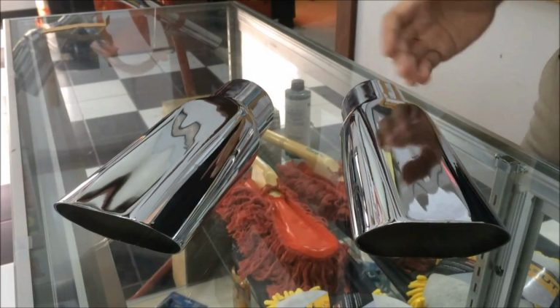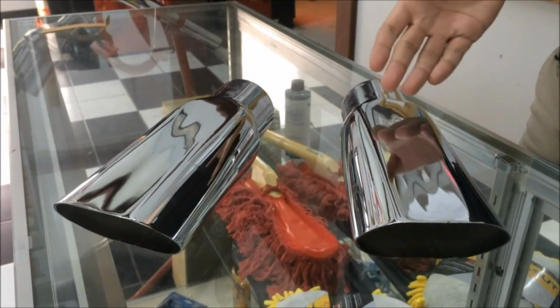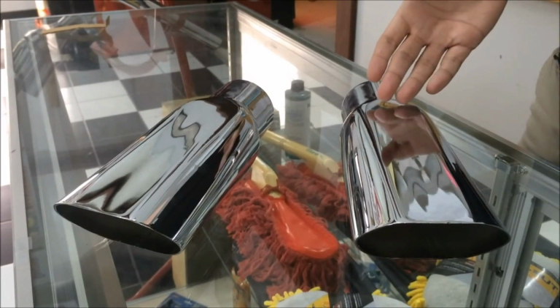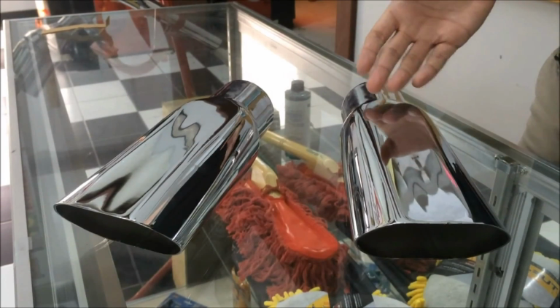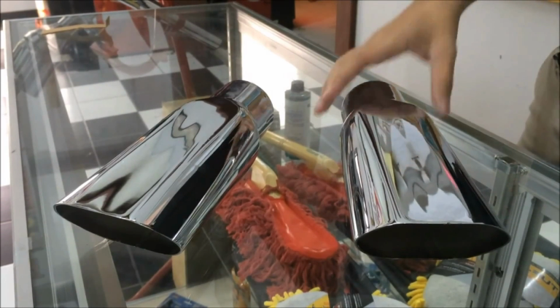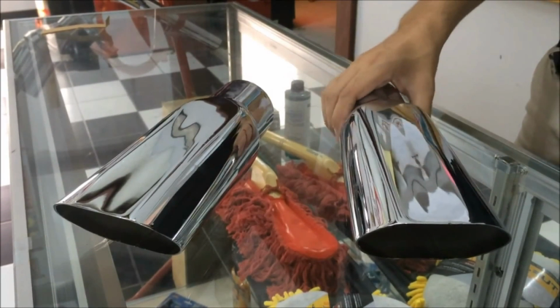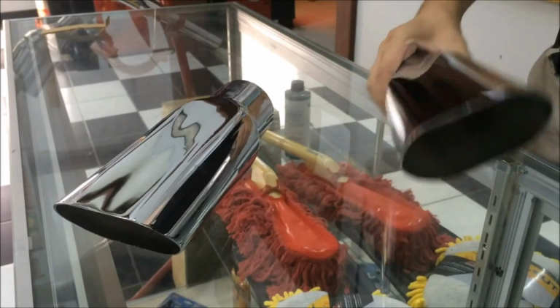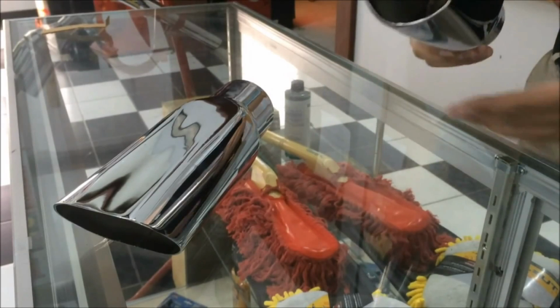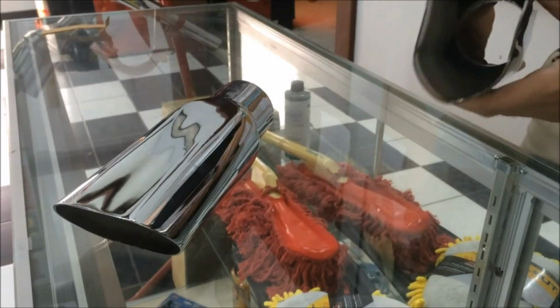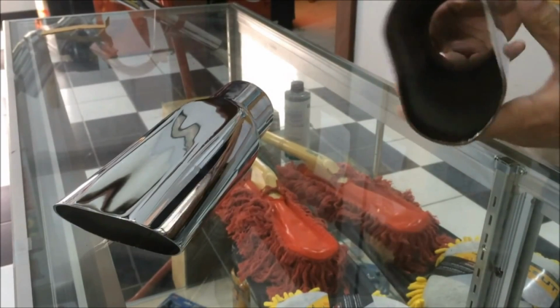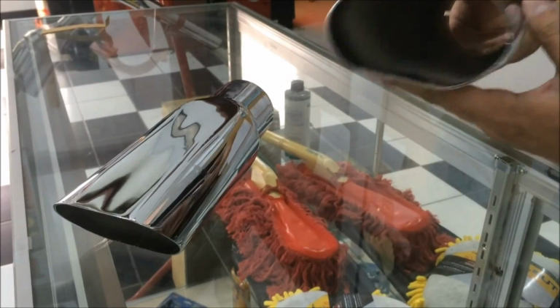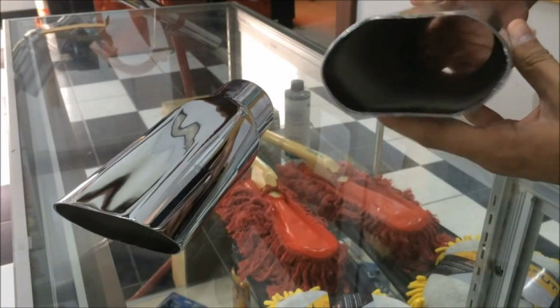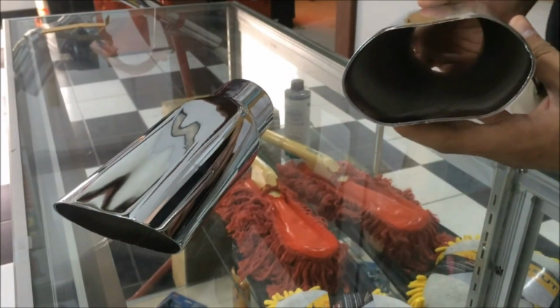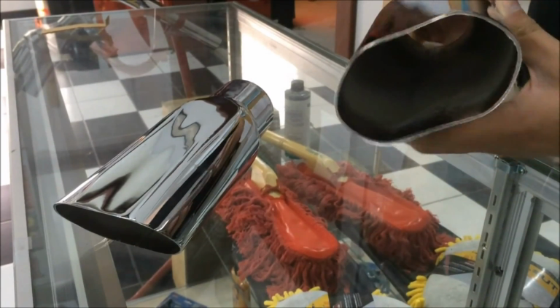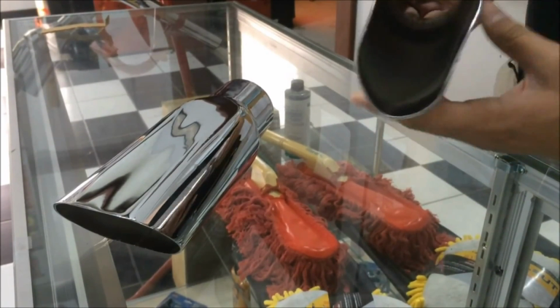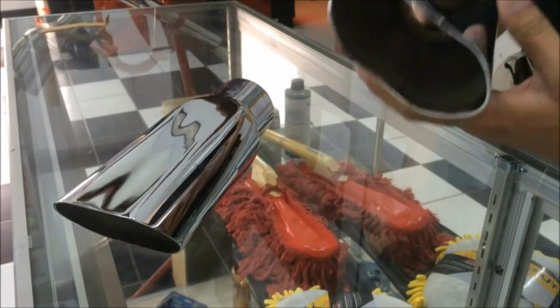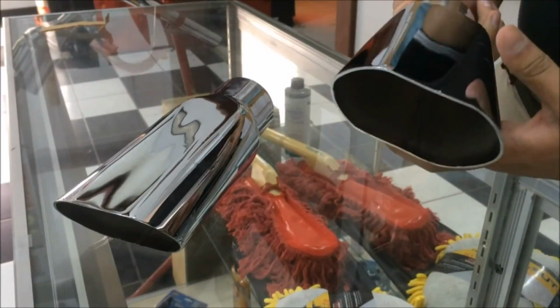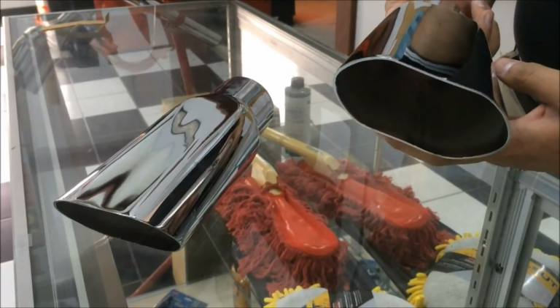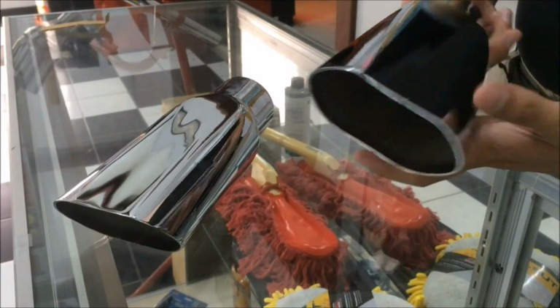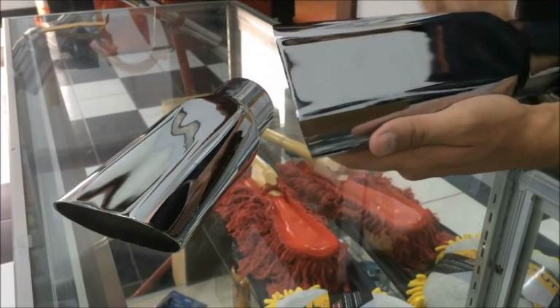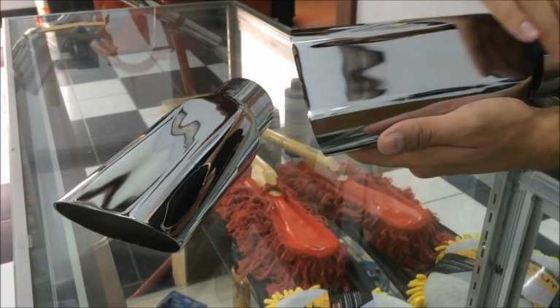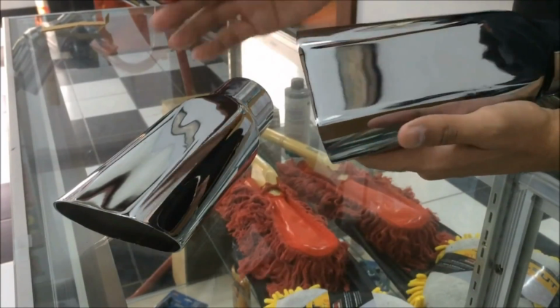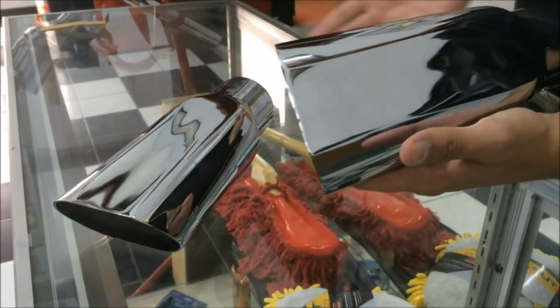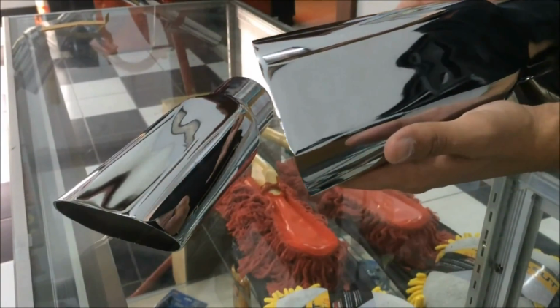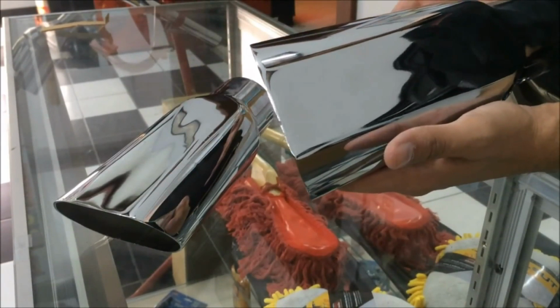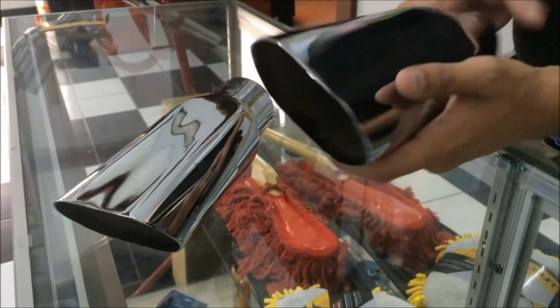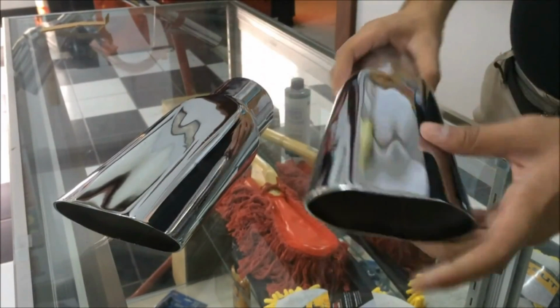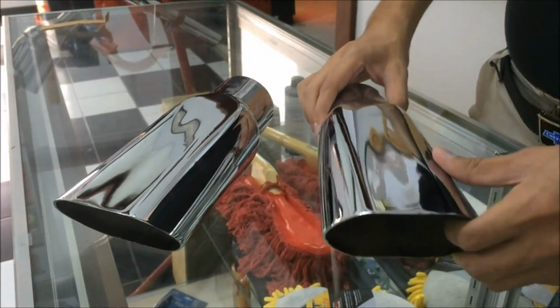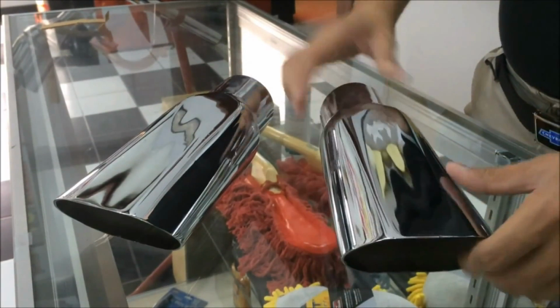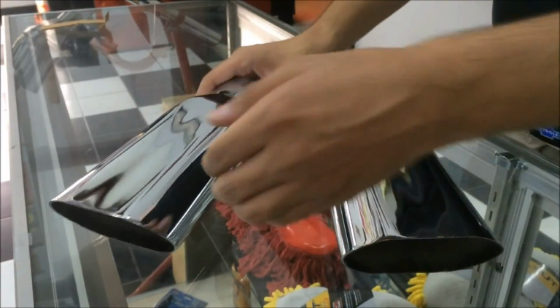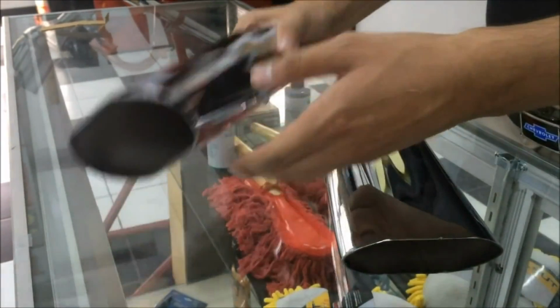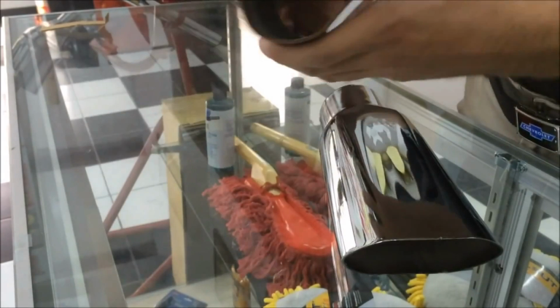Now these exhaust tips are modeled just after the 1969 to 1972 GM models and they're triple chrome plated. As you can see, very clear shine, and it comes with two in the set.